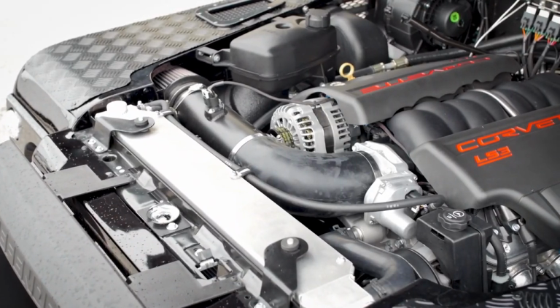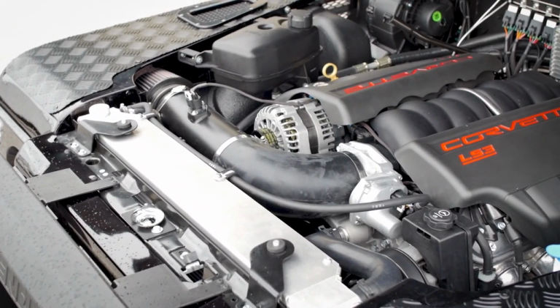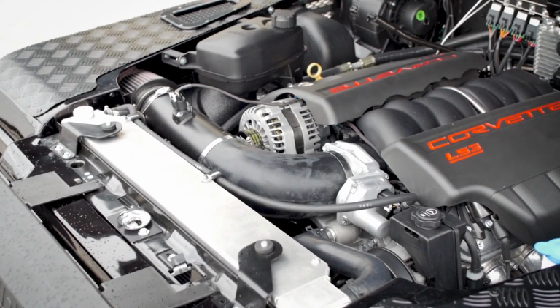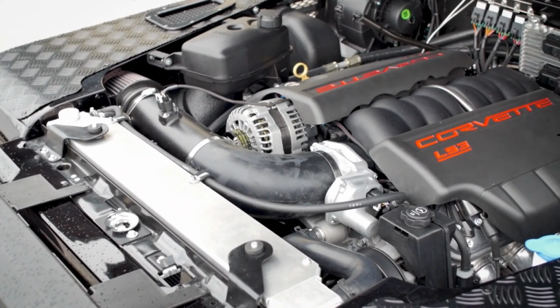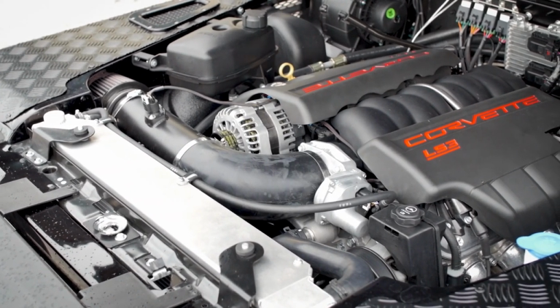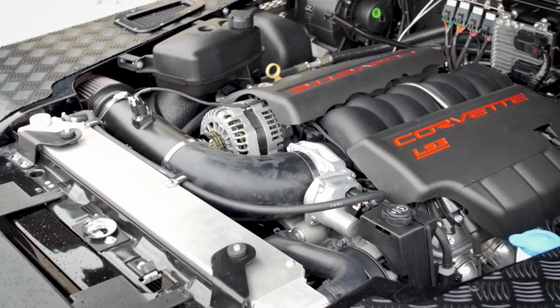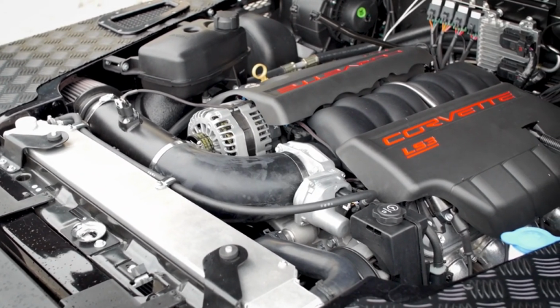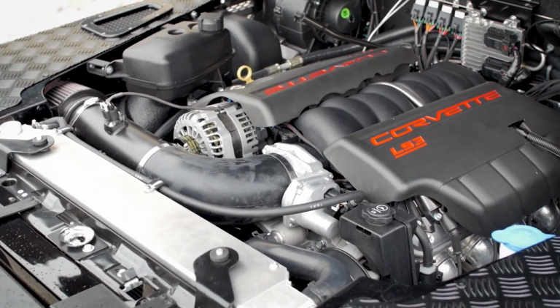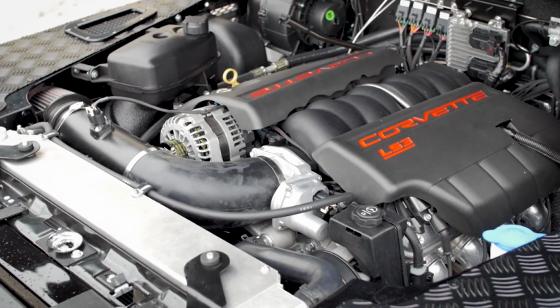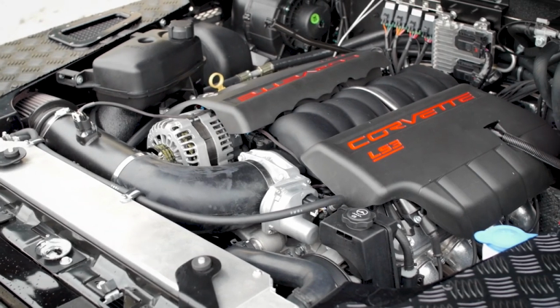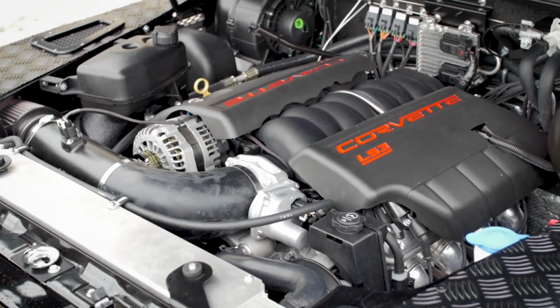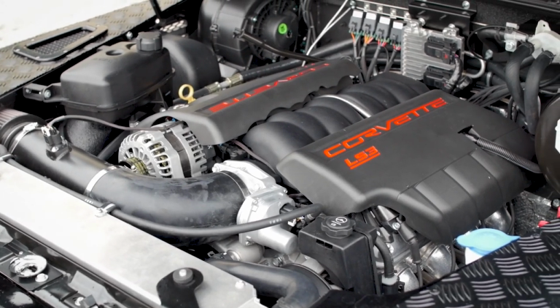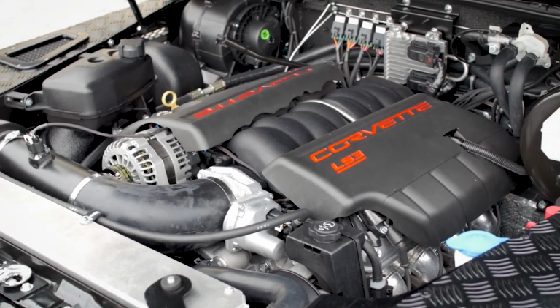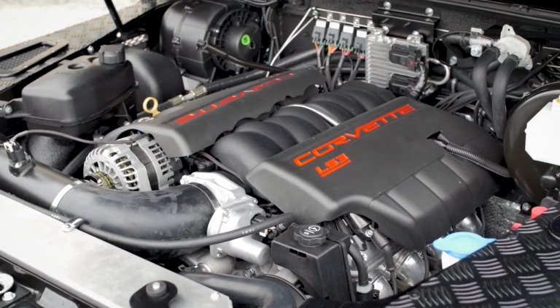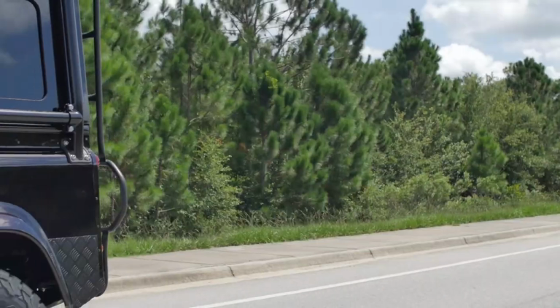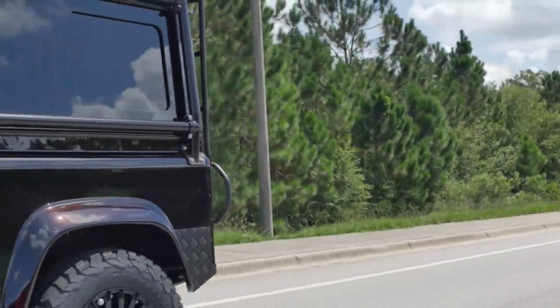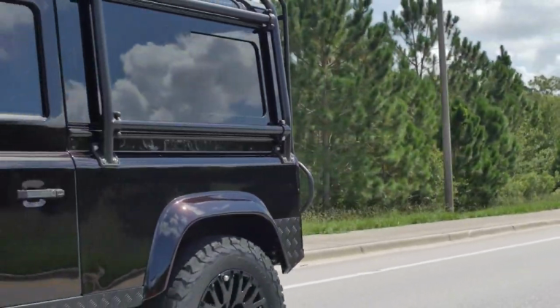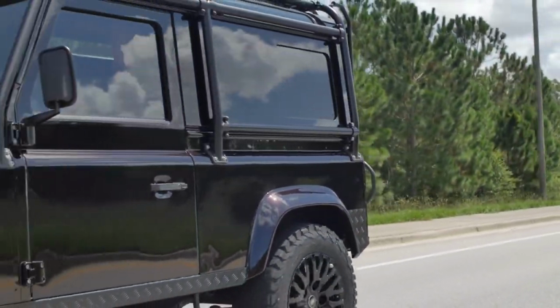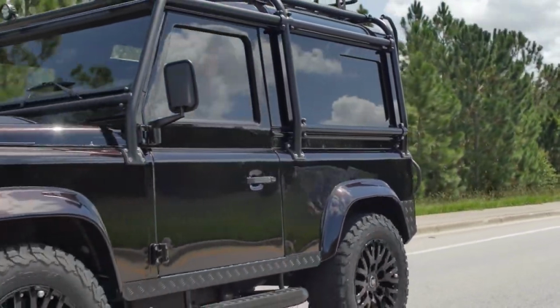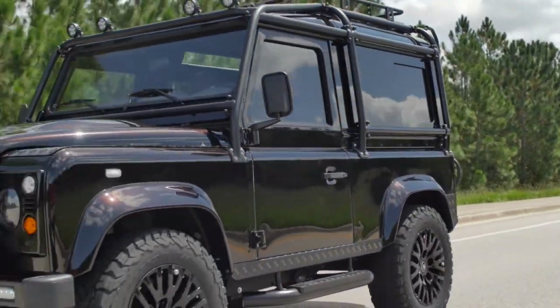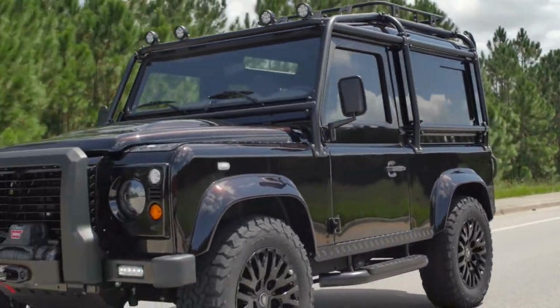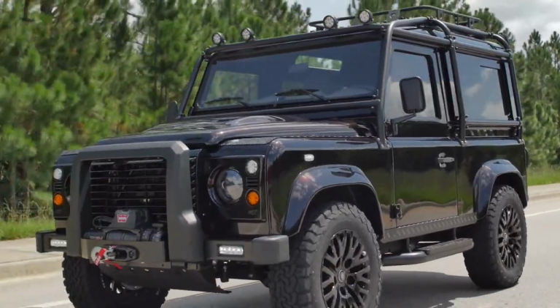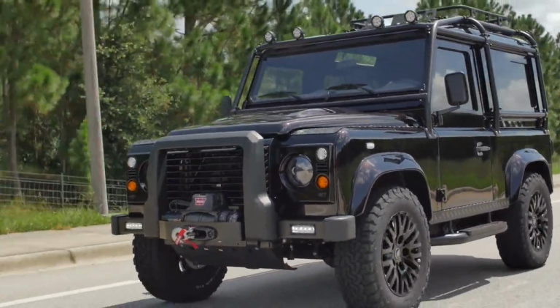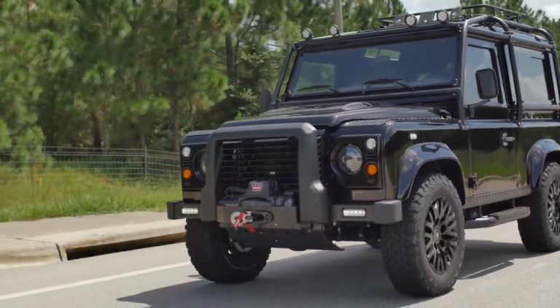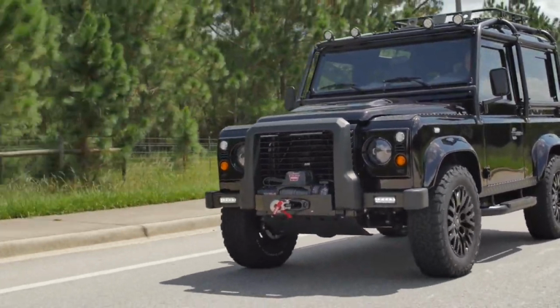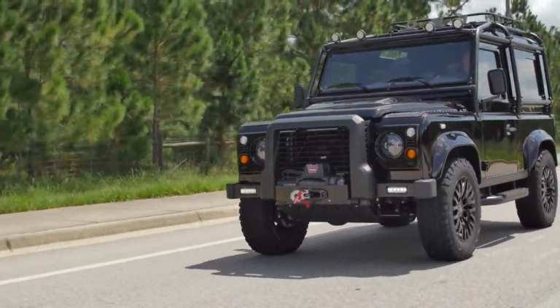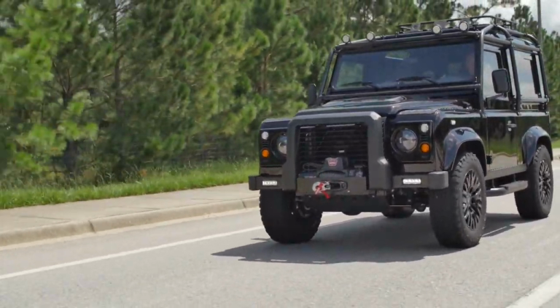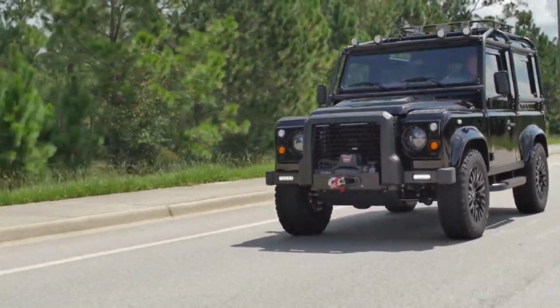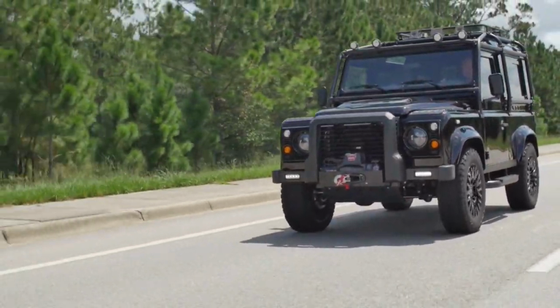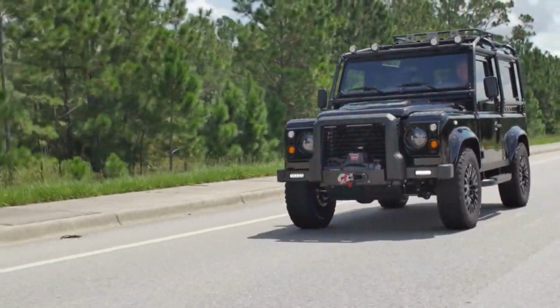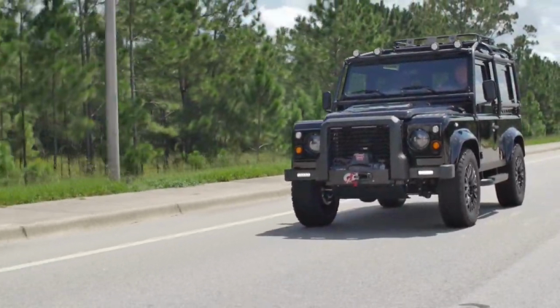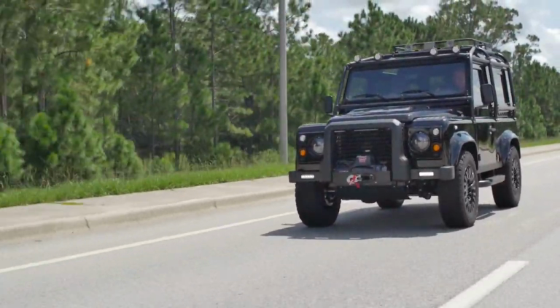Annapurna has the LS3 with 430 horsepower. This is plenty in a D90. The D90s tend to feel close to the ground and very quick.